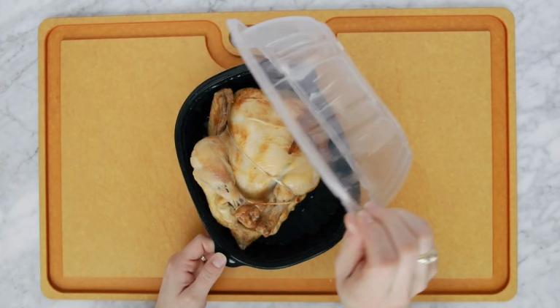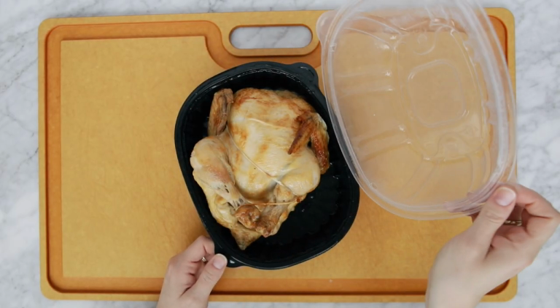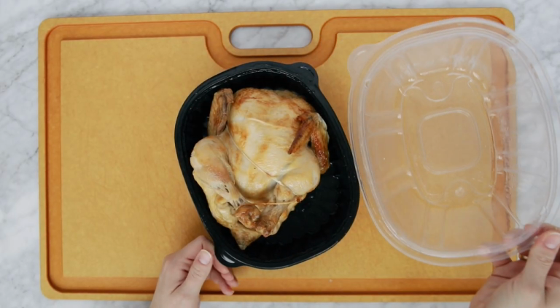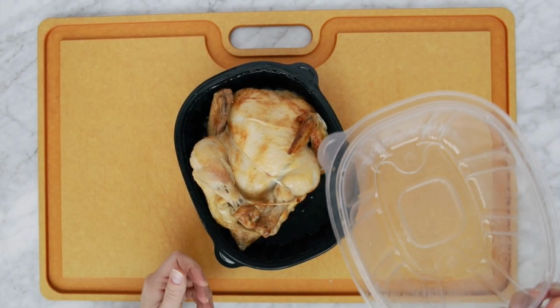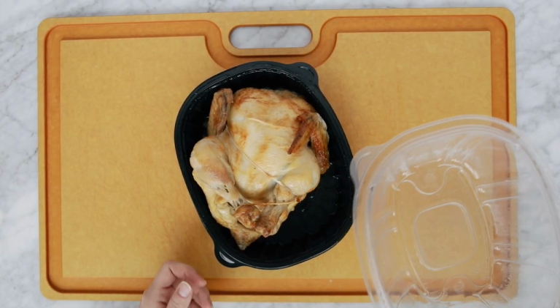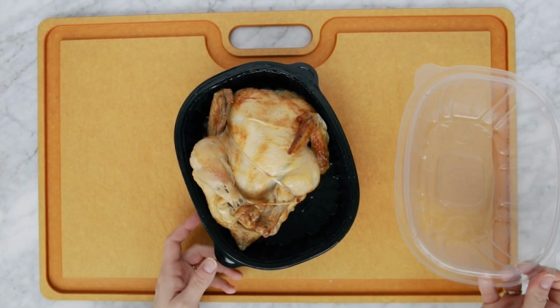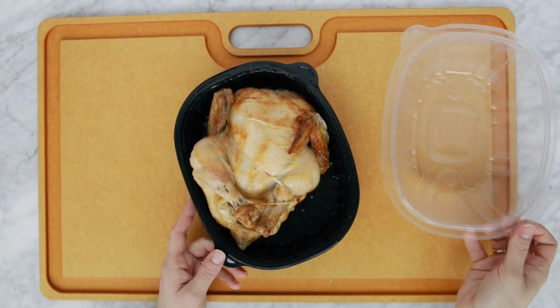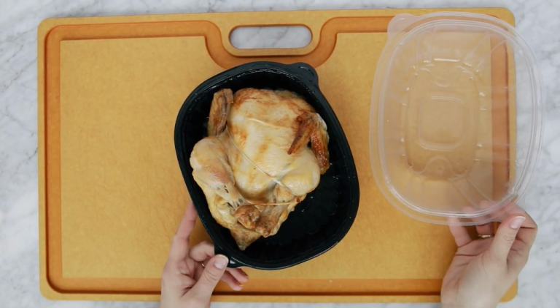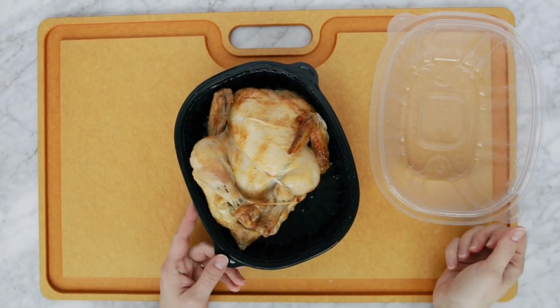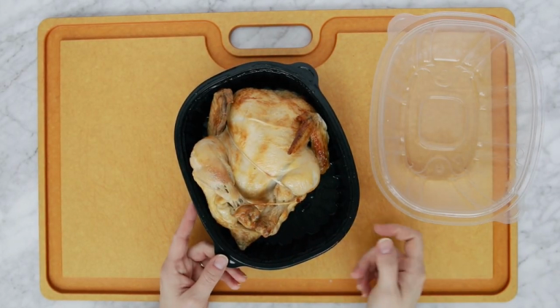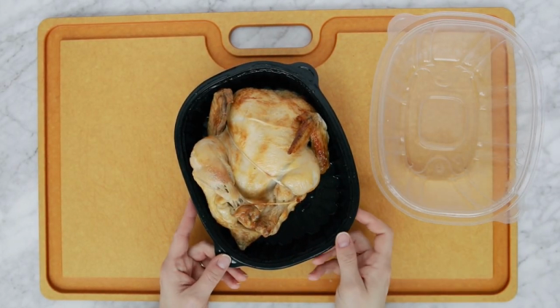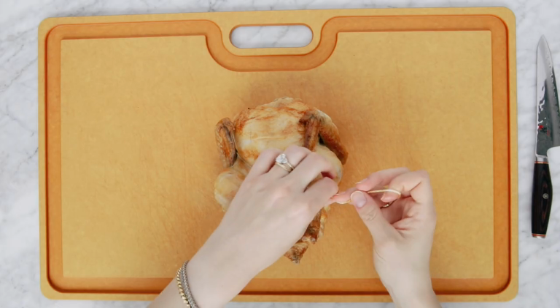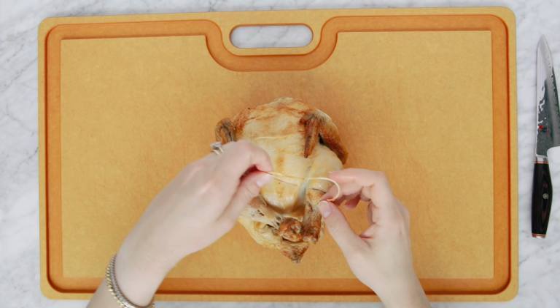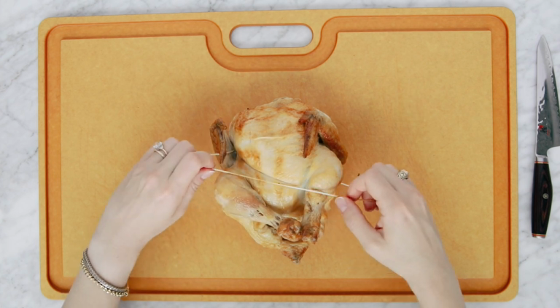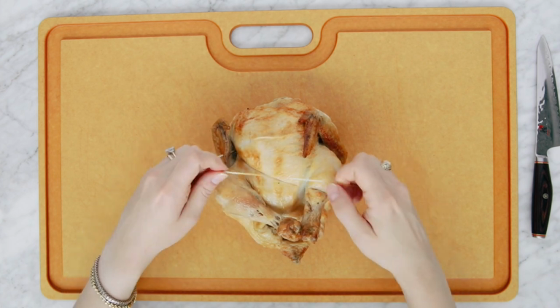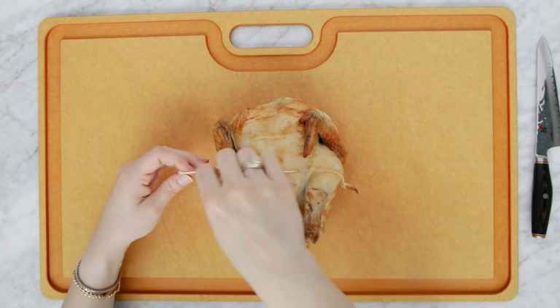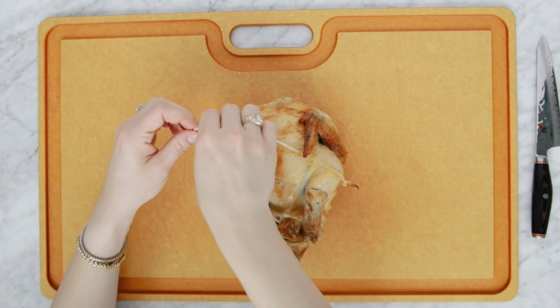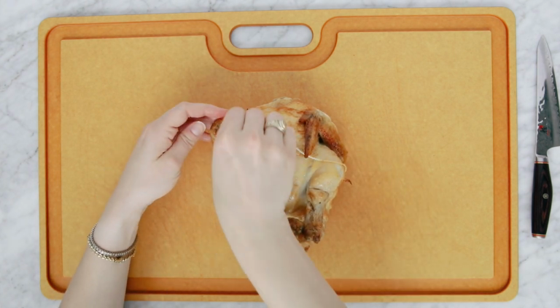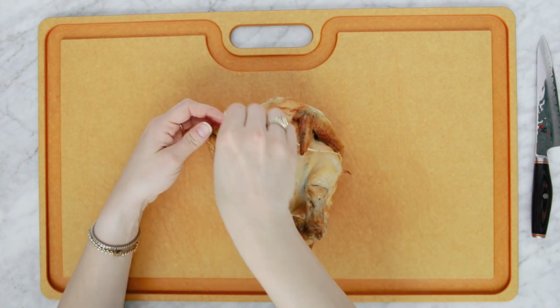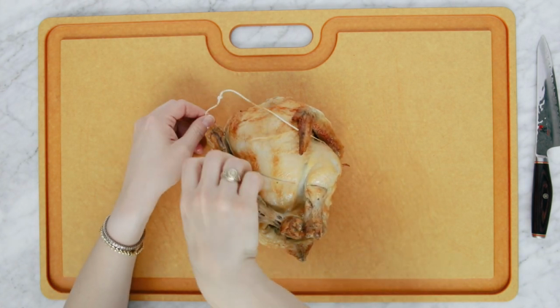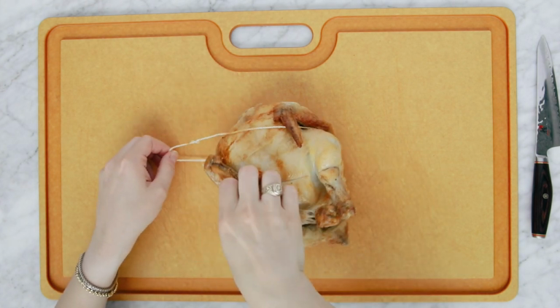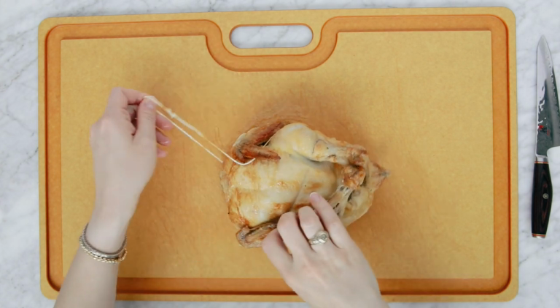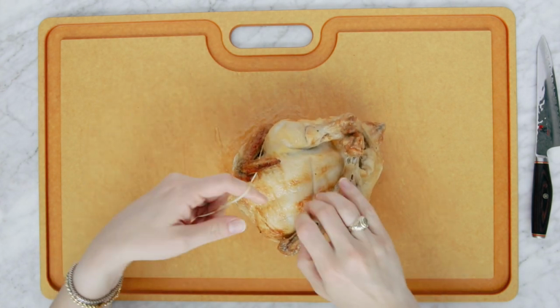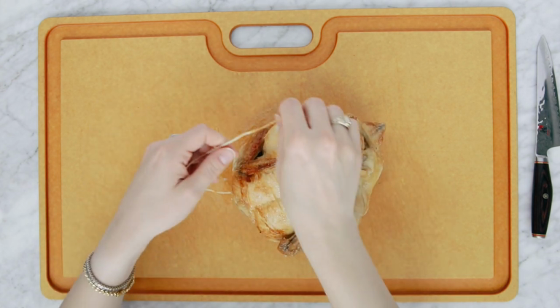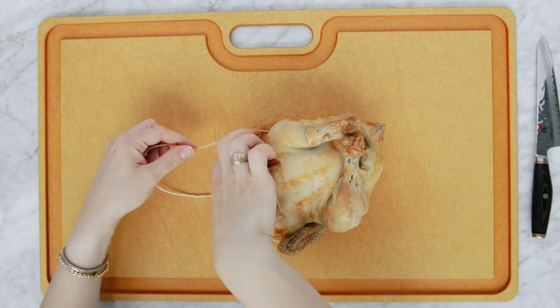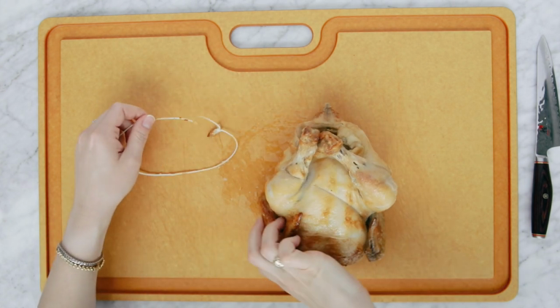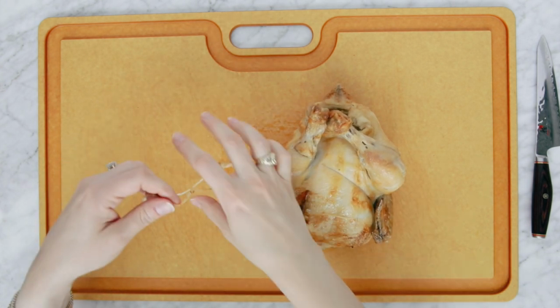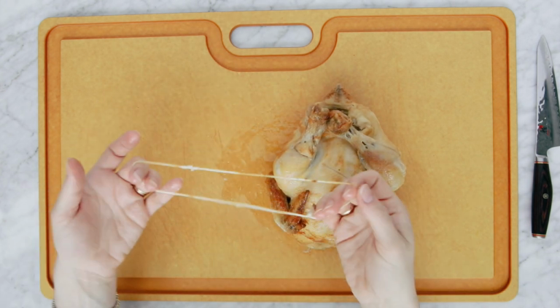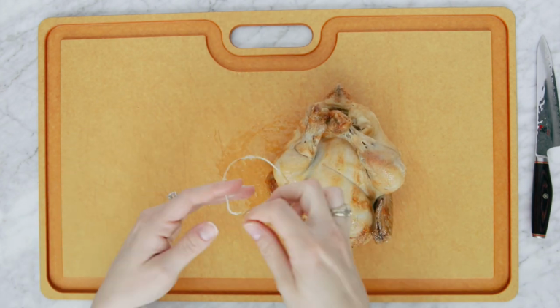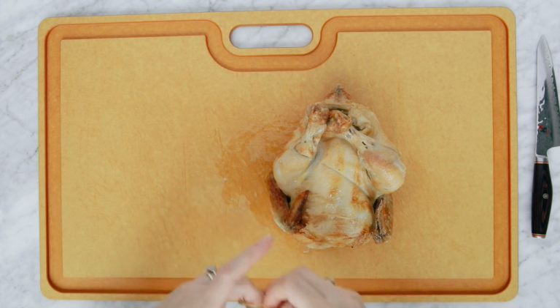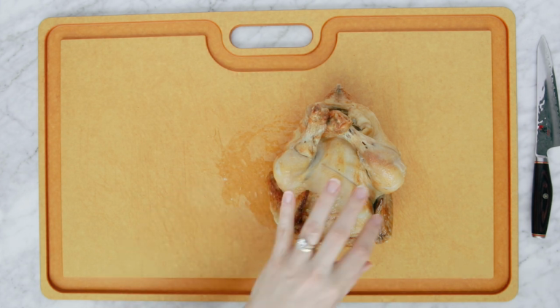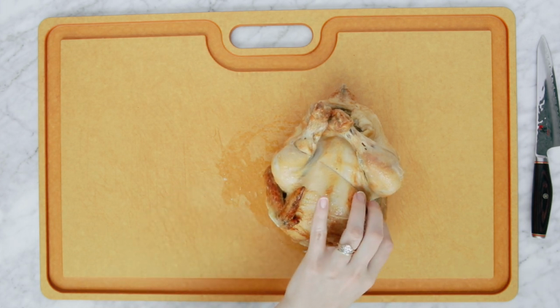Alrighty, let's get started. We're gonna pull this cute little chicken out of its container. First step, remove that twine. You can snip this with scissors or just remove it with your fingers and set it aside.